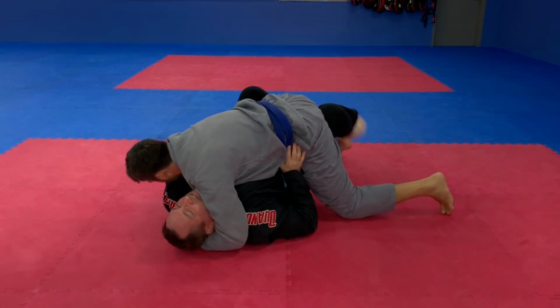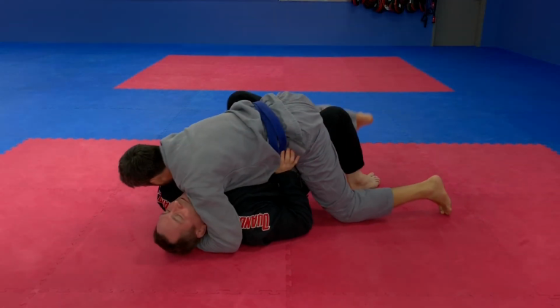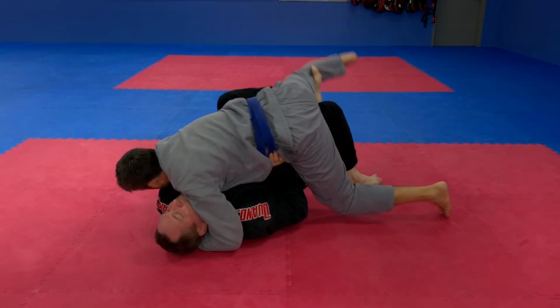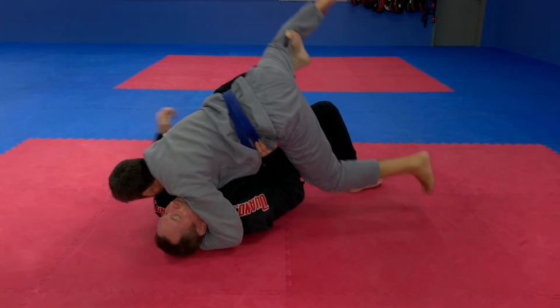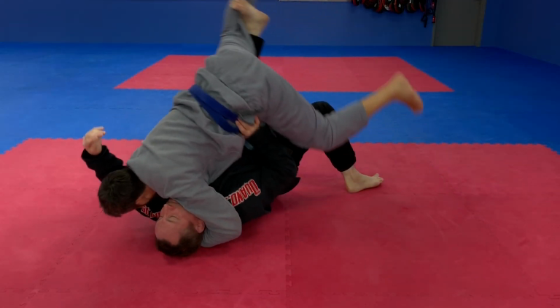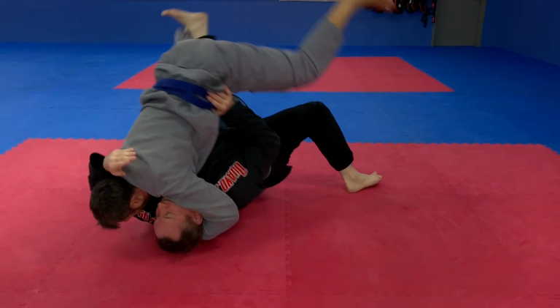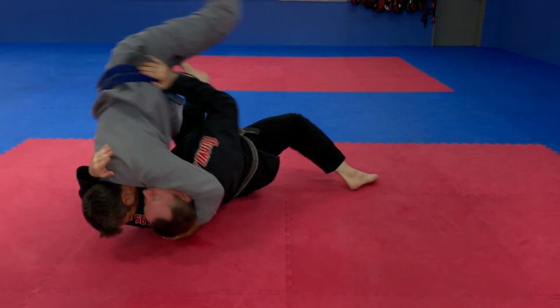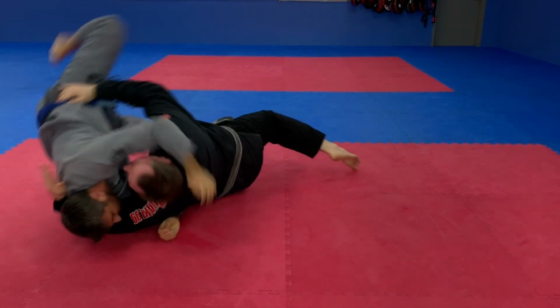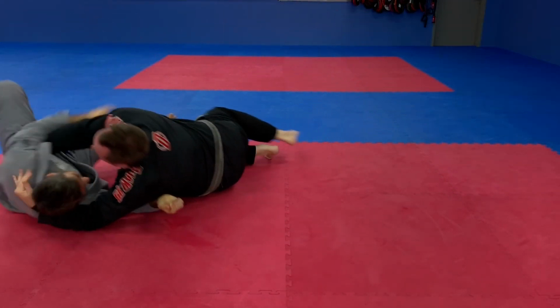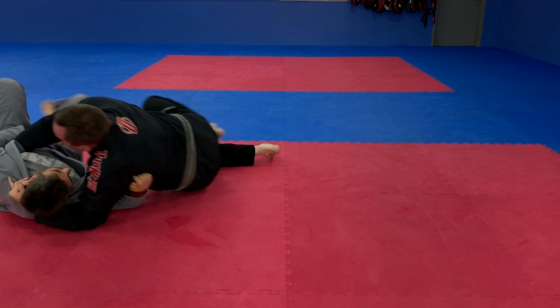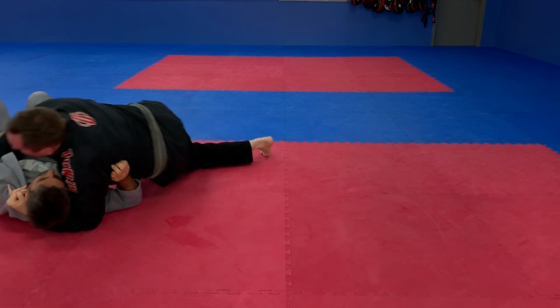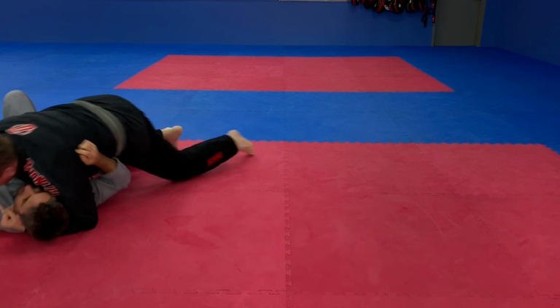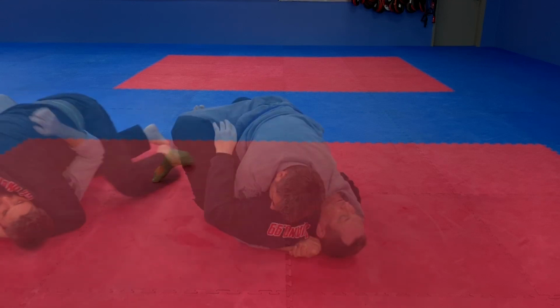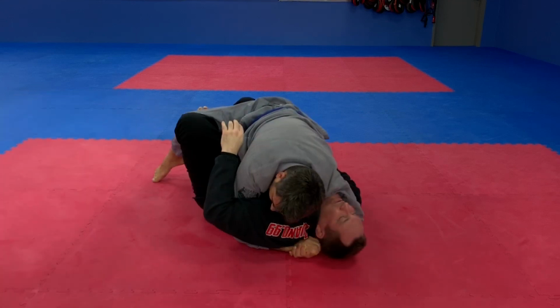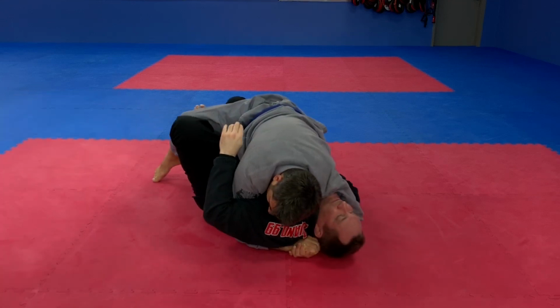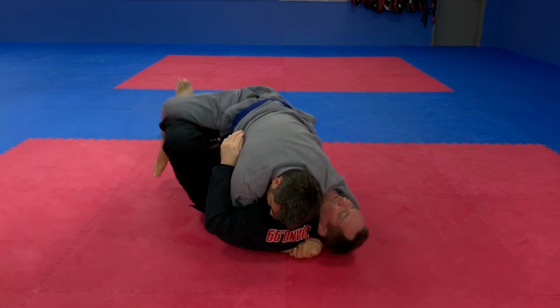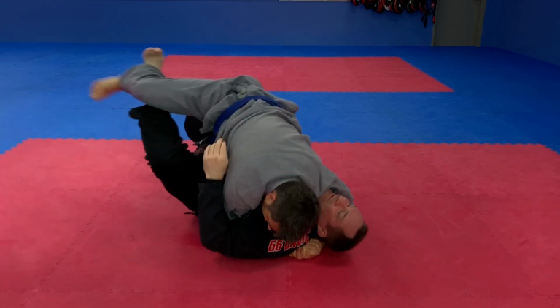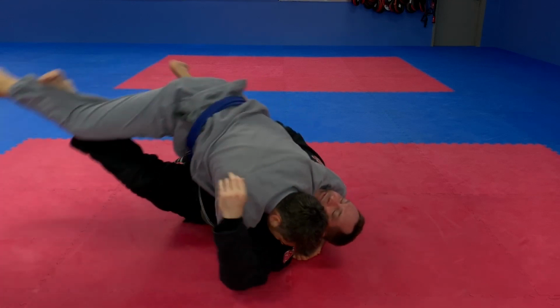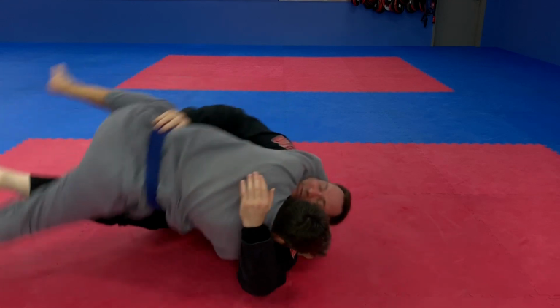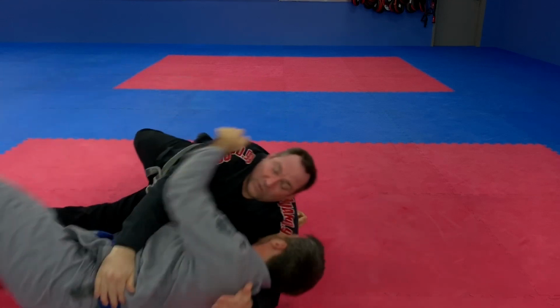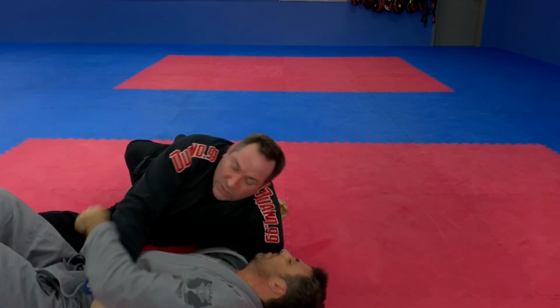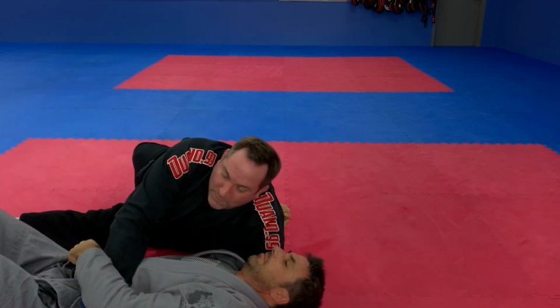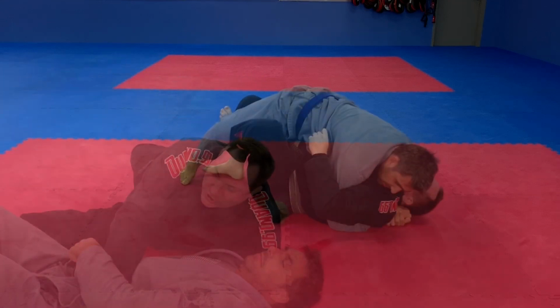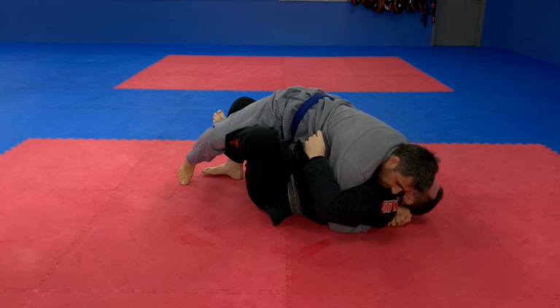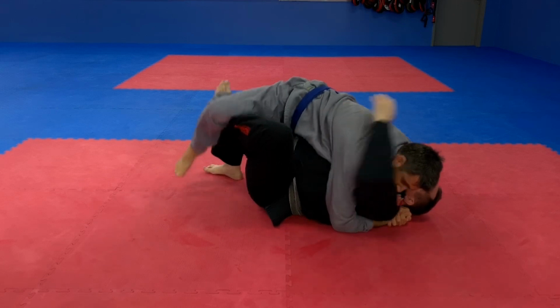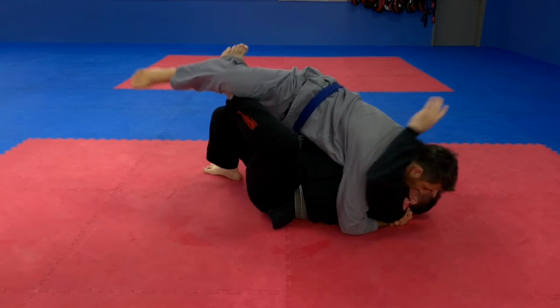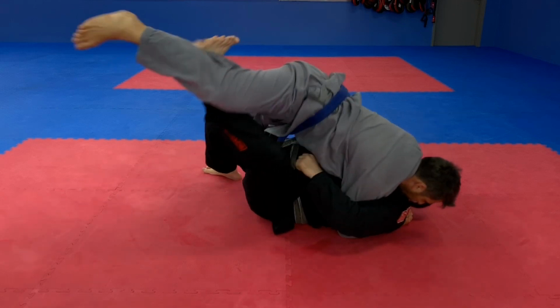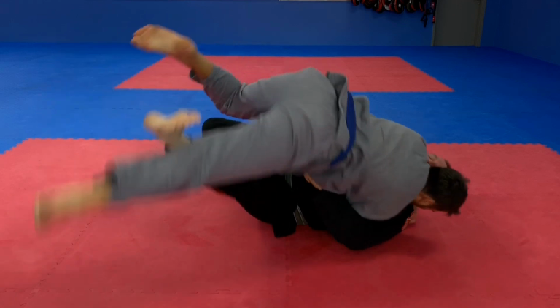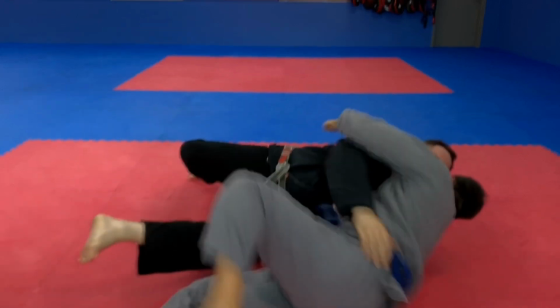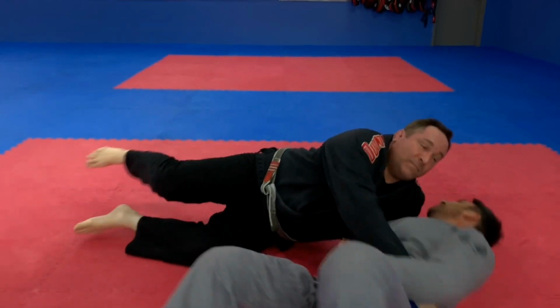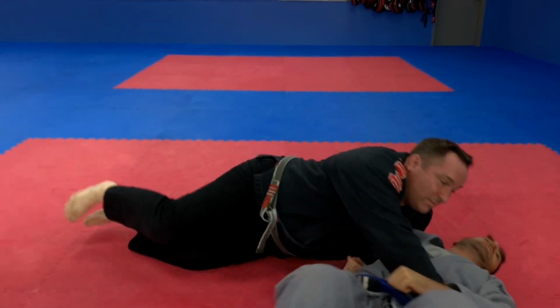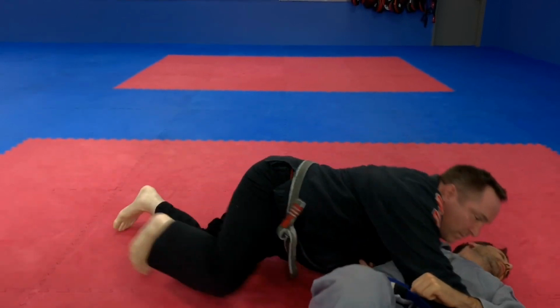This is a really simple and effective quarter guard sweep. The great thing about it is even if your opponent manages to post when you try this sweep — because you're pushing forcefully on his hip — there's a really good shot. You're still going to be able to get up and get to your knees.